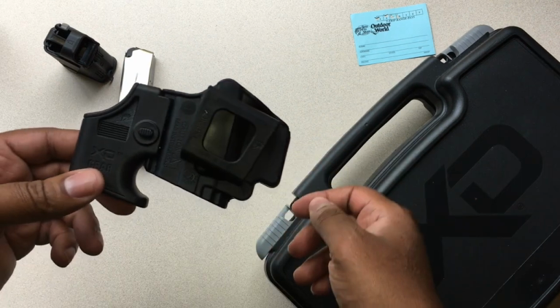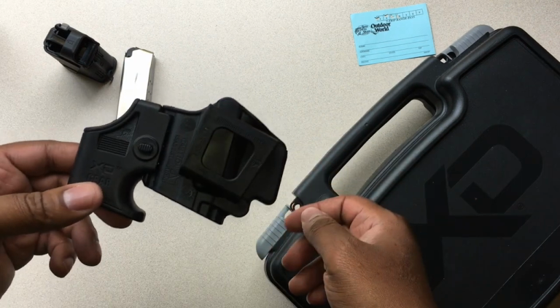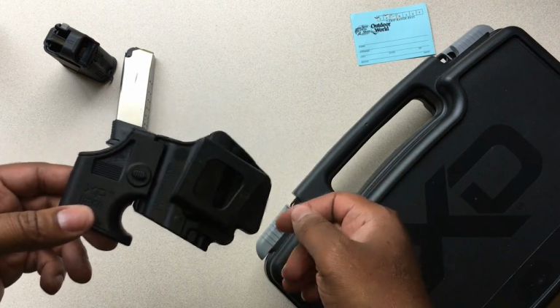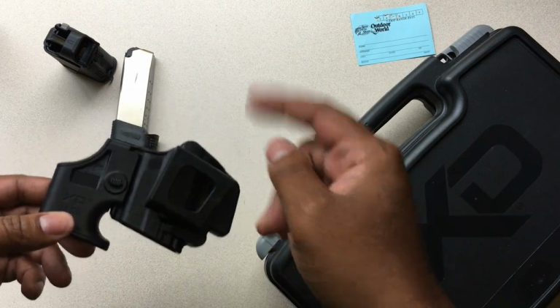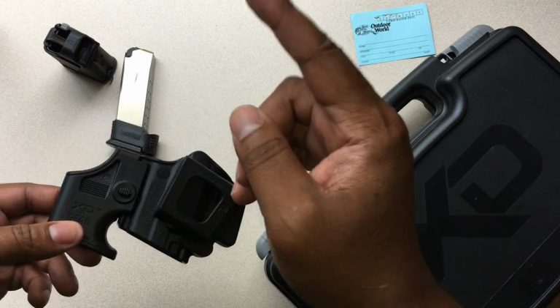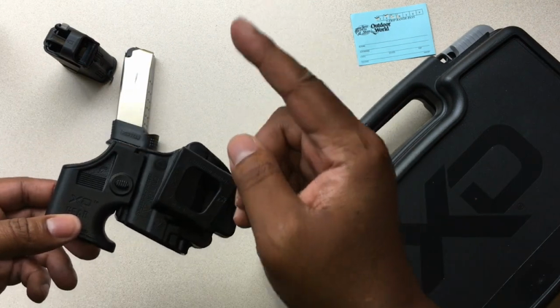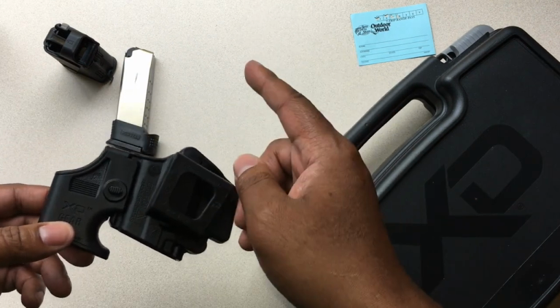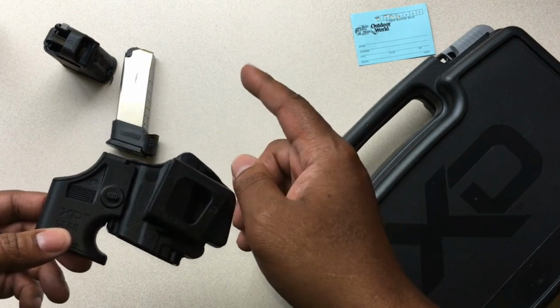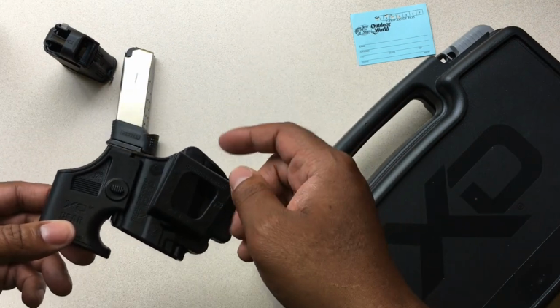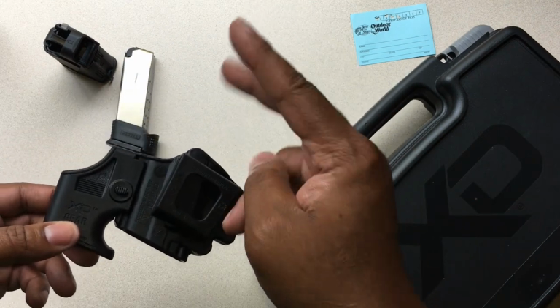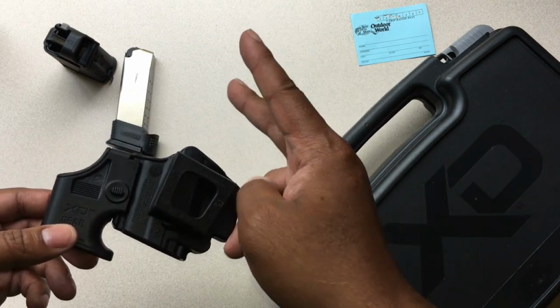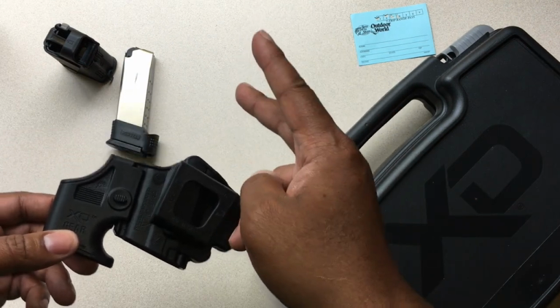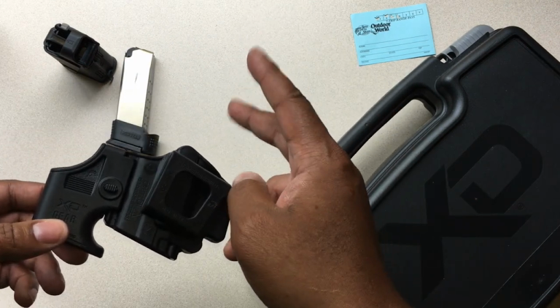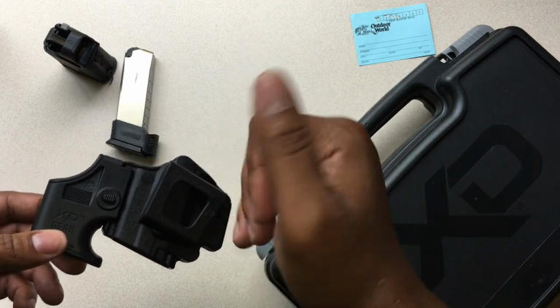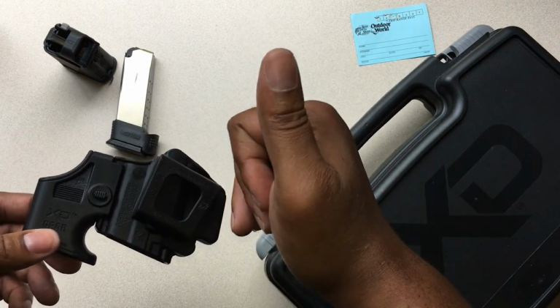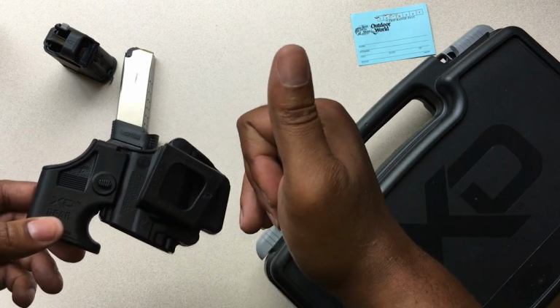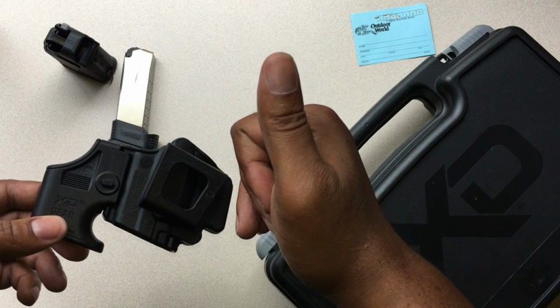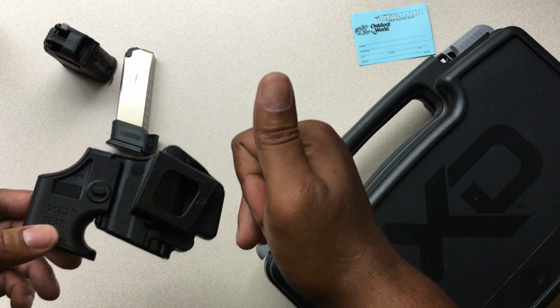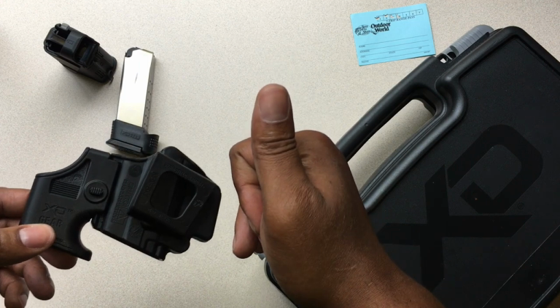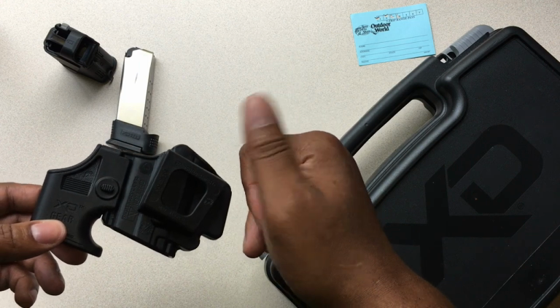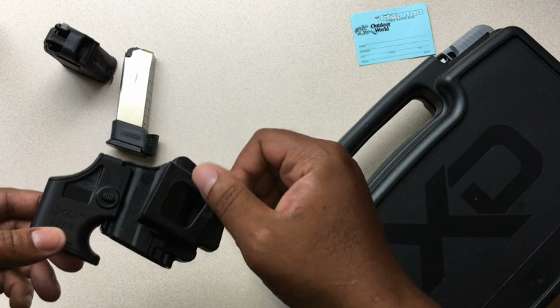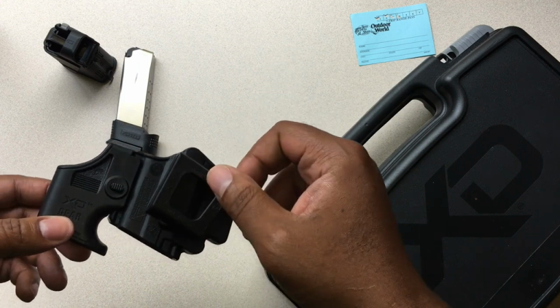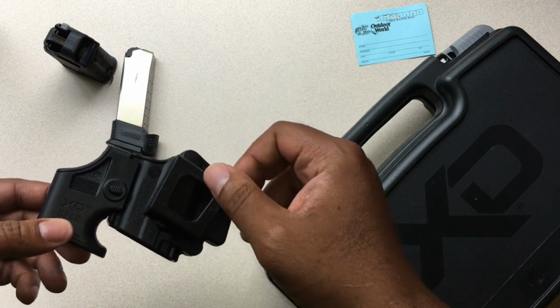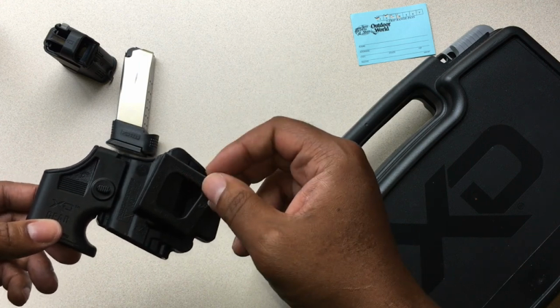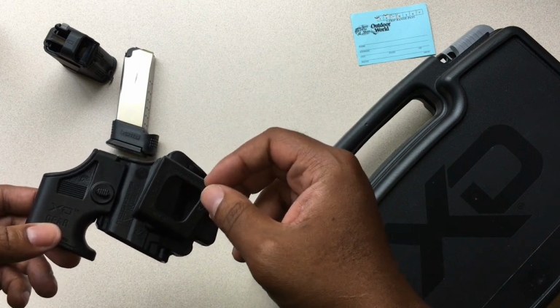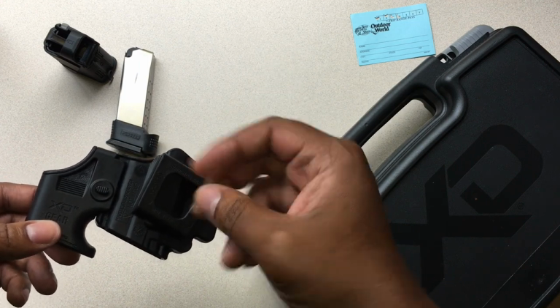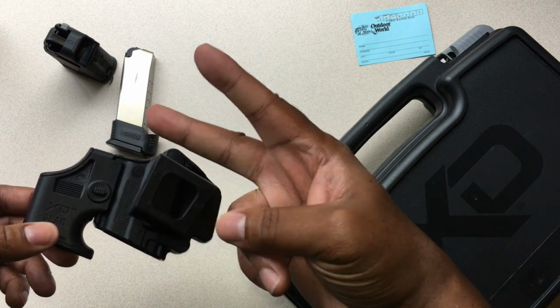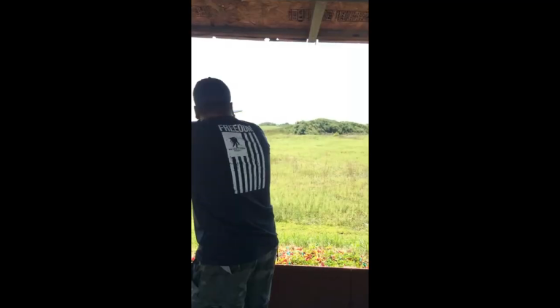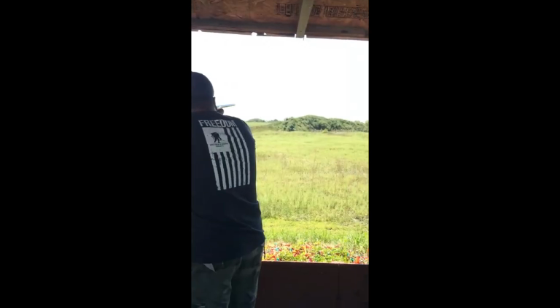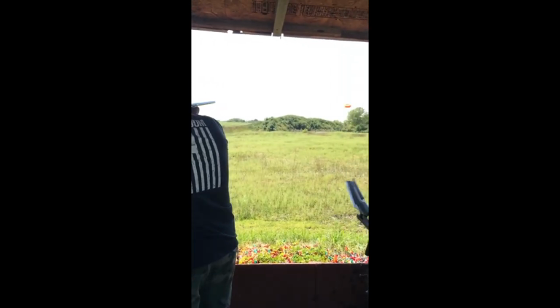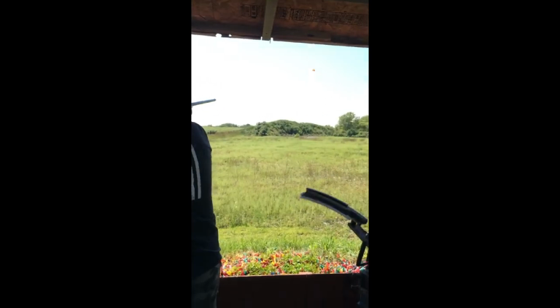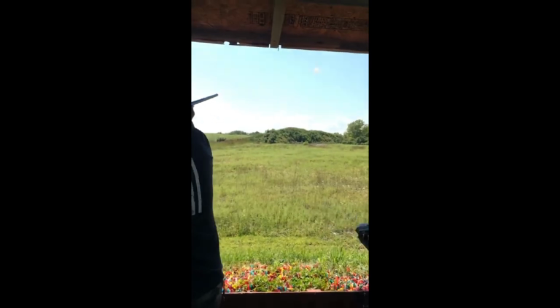That's going to do it for this video. Thank your local first responders, your local law enforcement, and your local military personnel. Better guns and gear, out.